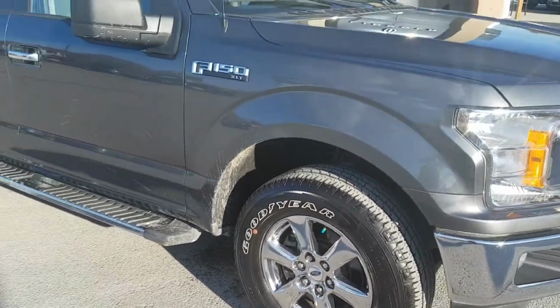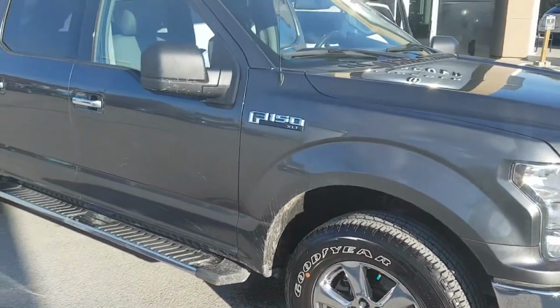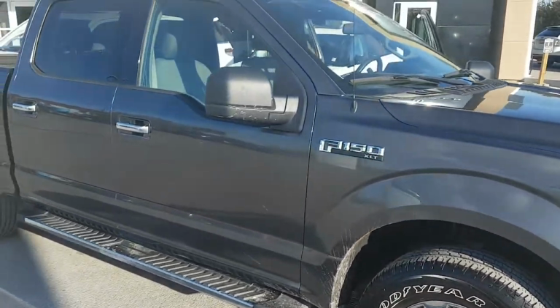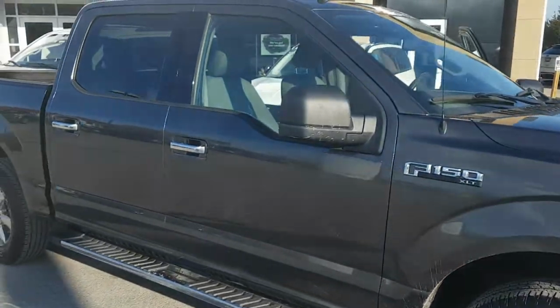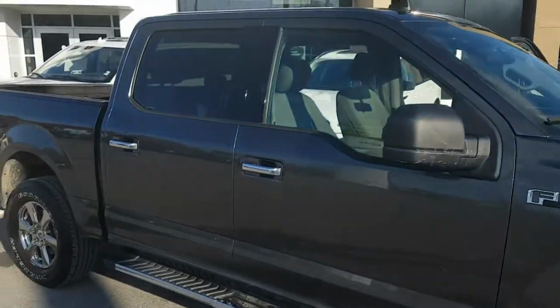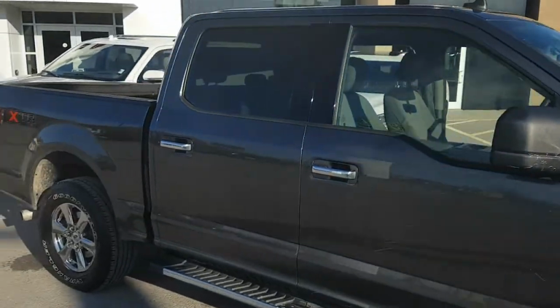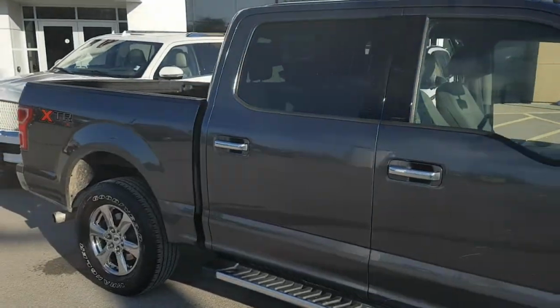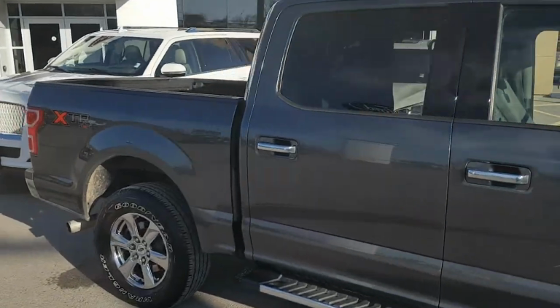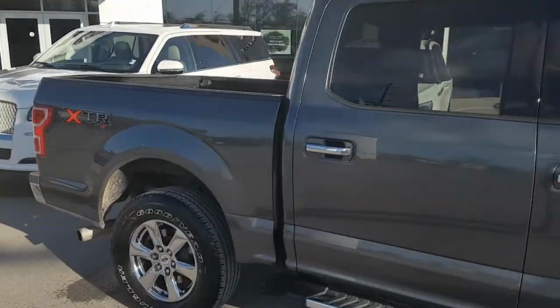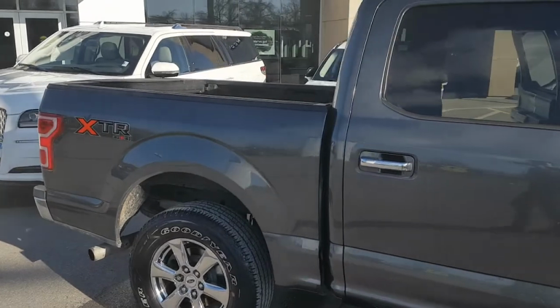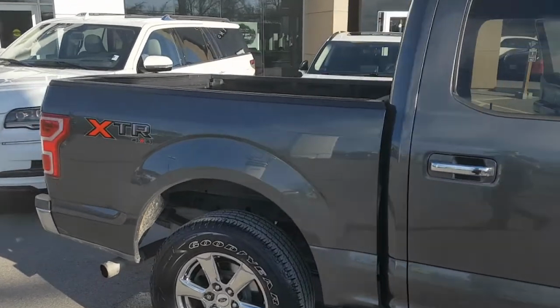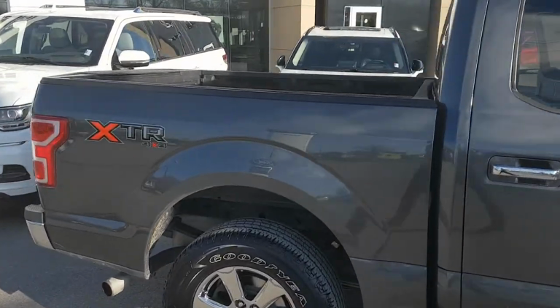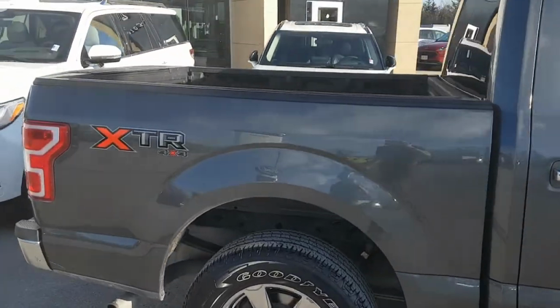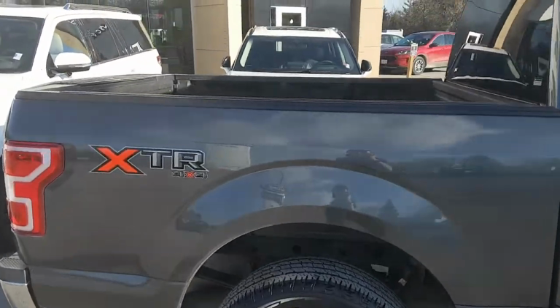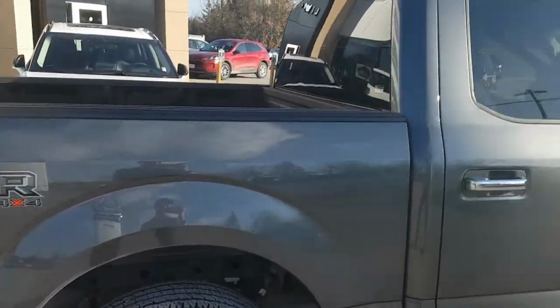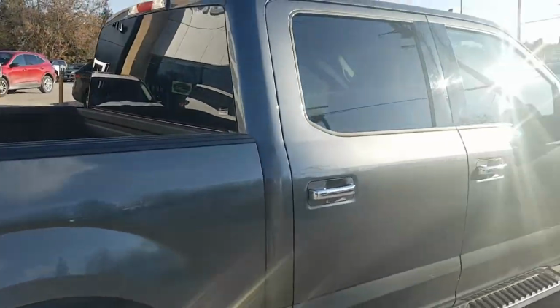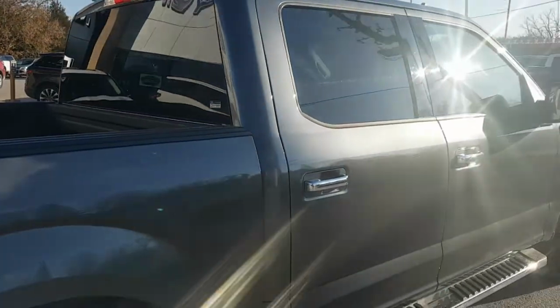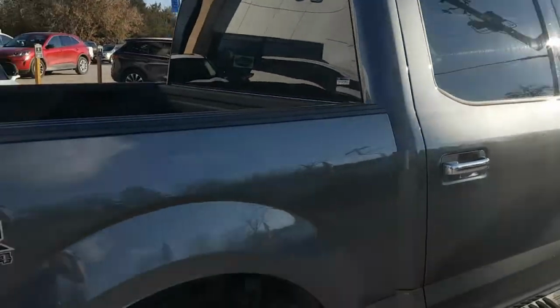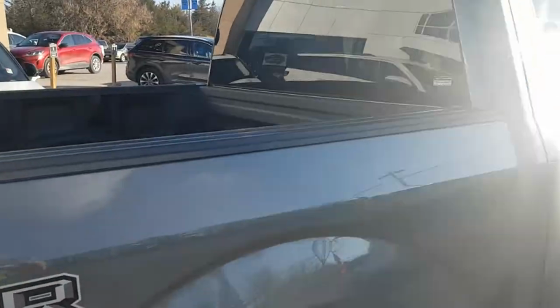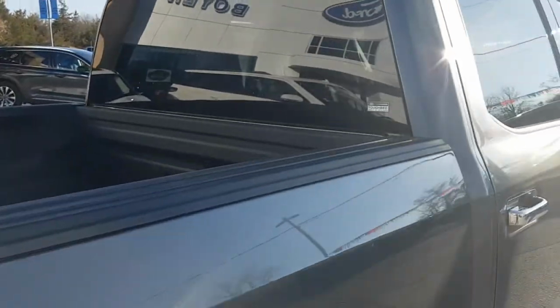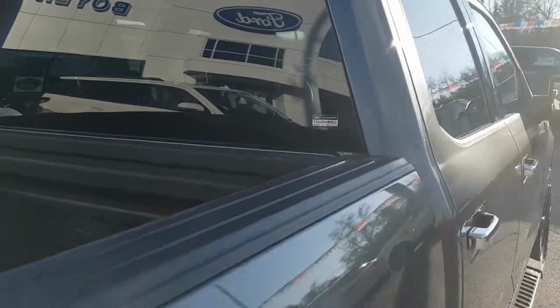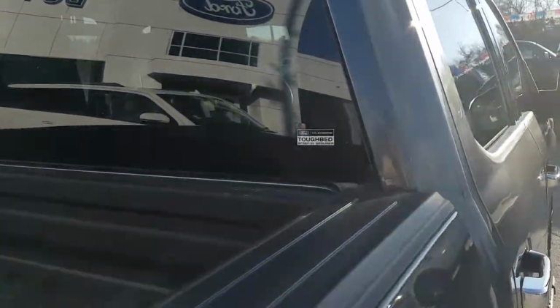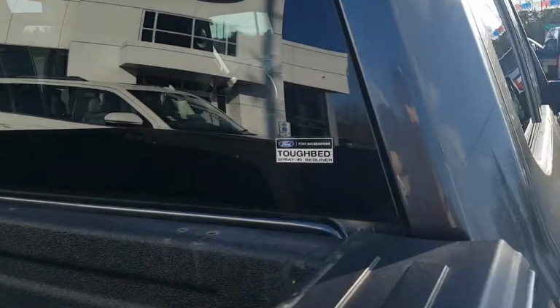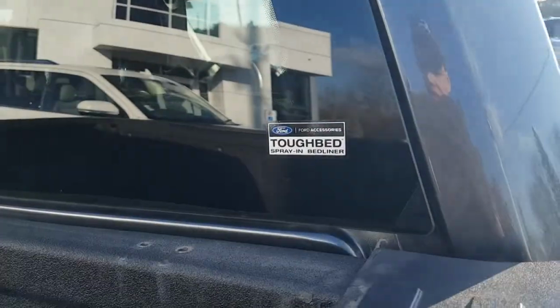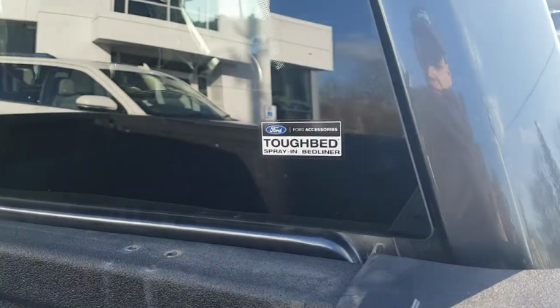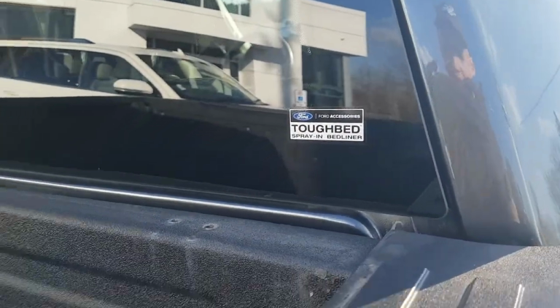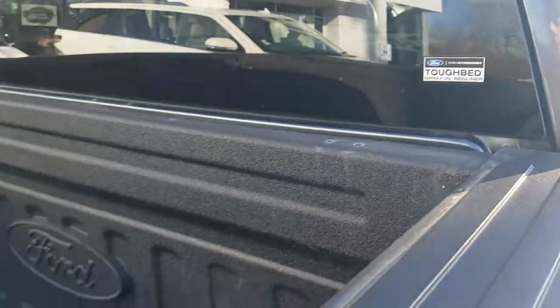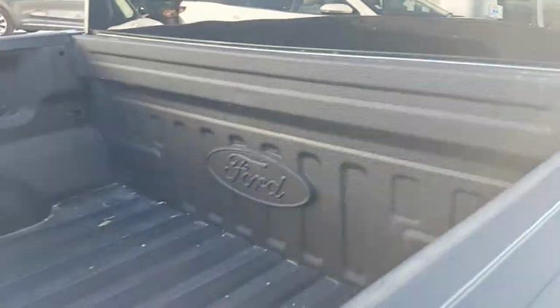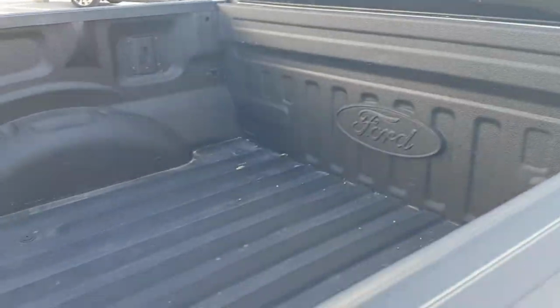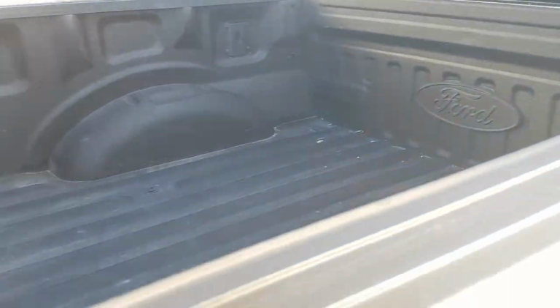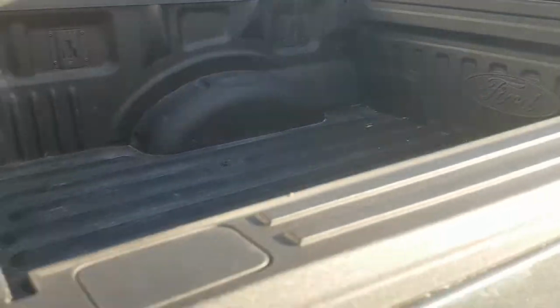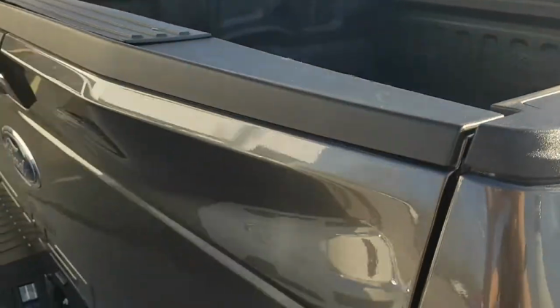This is actually a lease return here at the dealership and it was sold here new. It's a five and a half foot bed with the SuperCrew cab. This bed also has the Ford Toughbed spray-in bed liner, which is really nice to have.